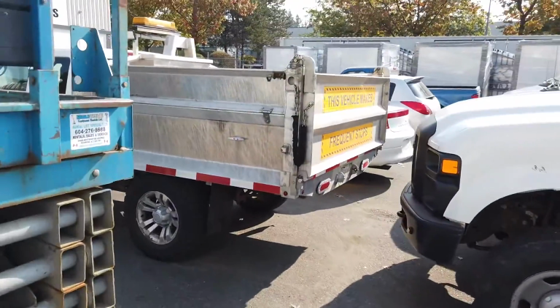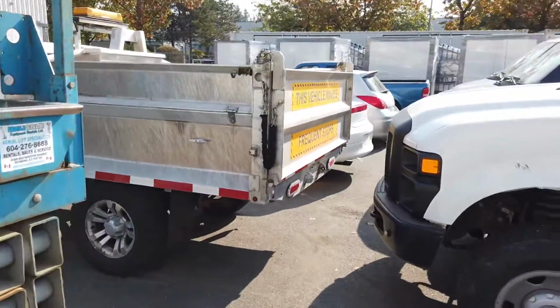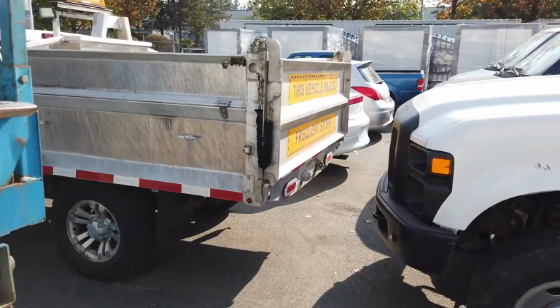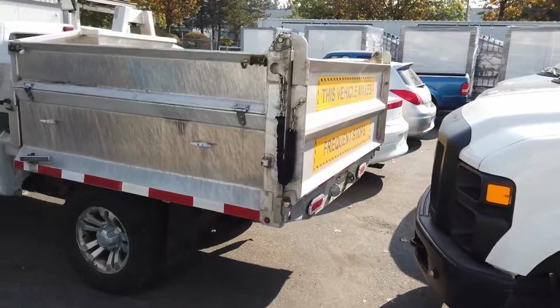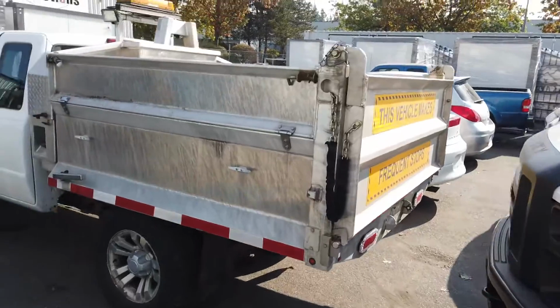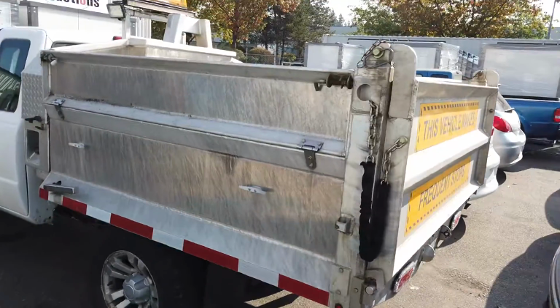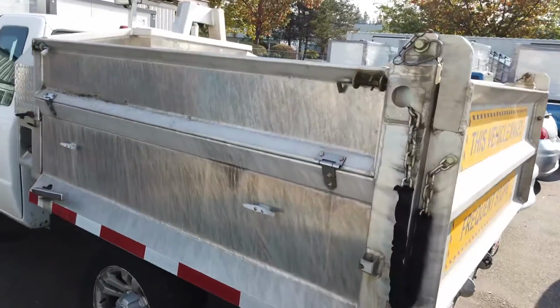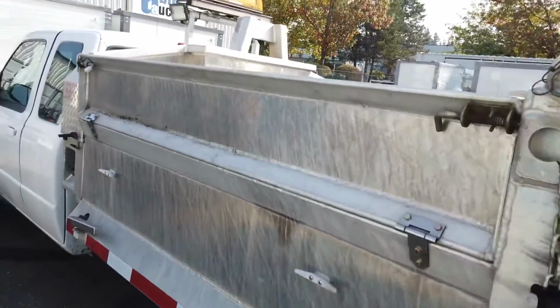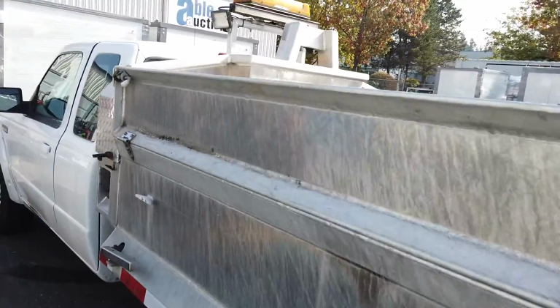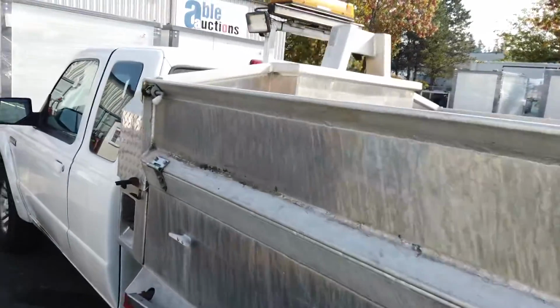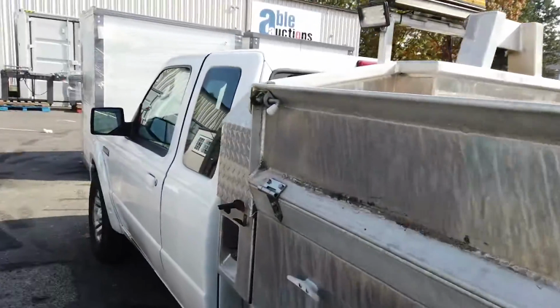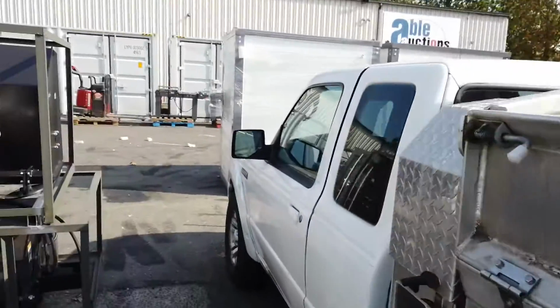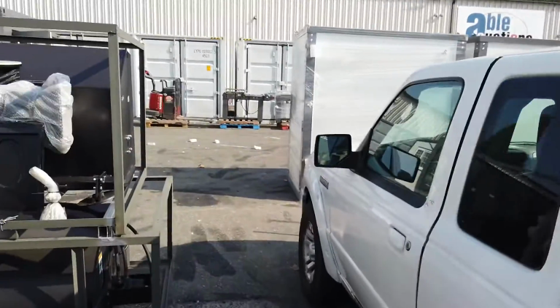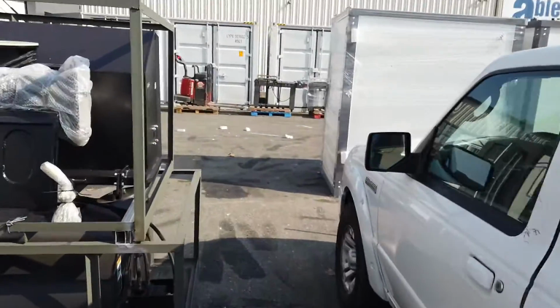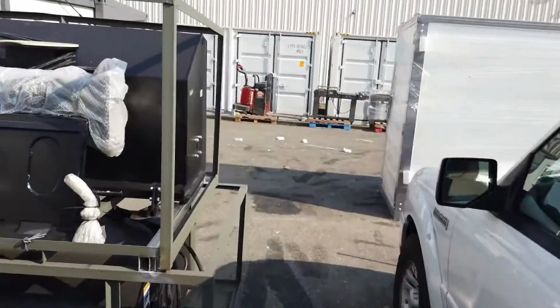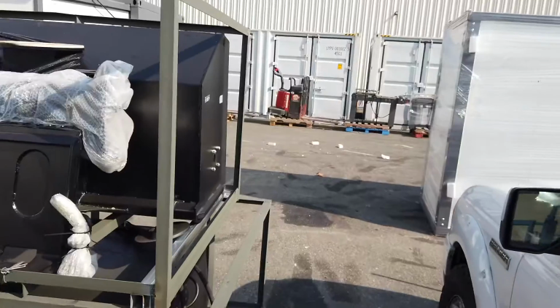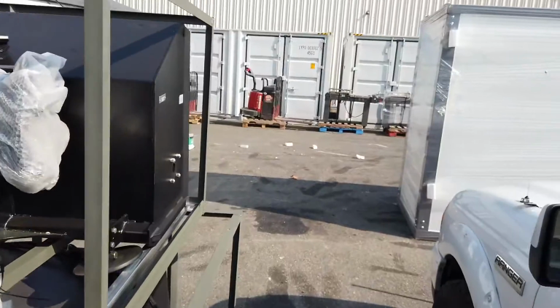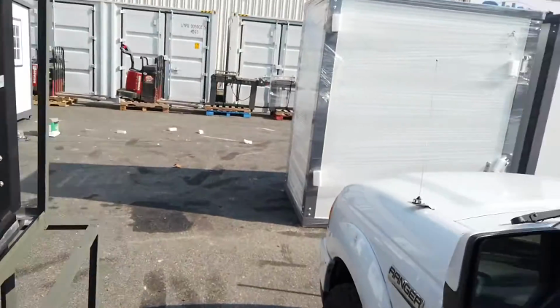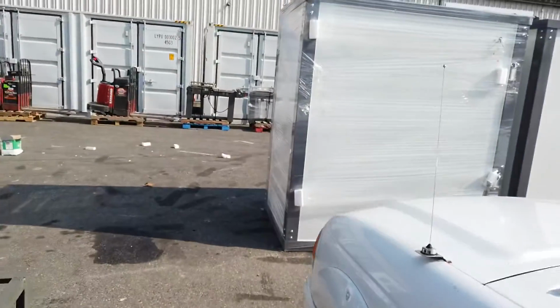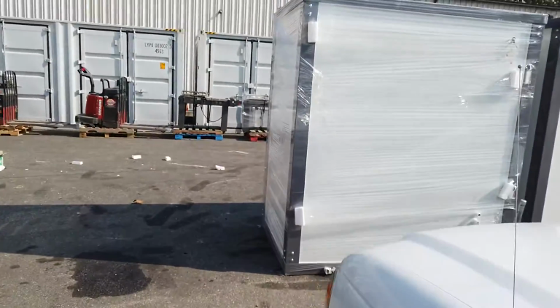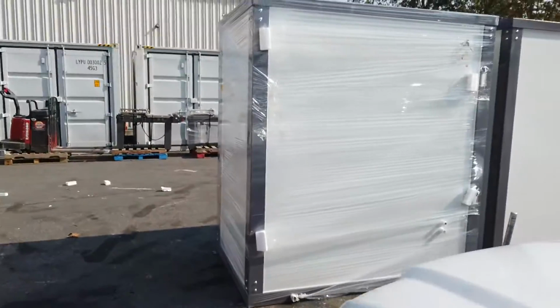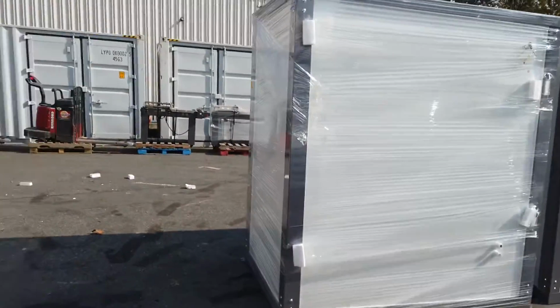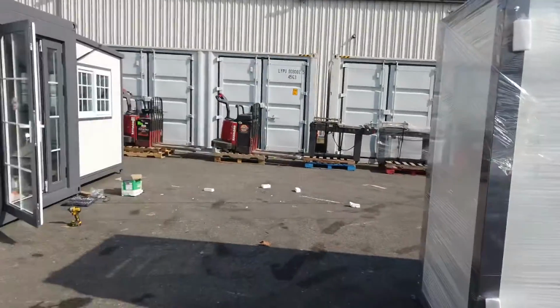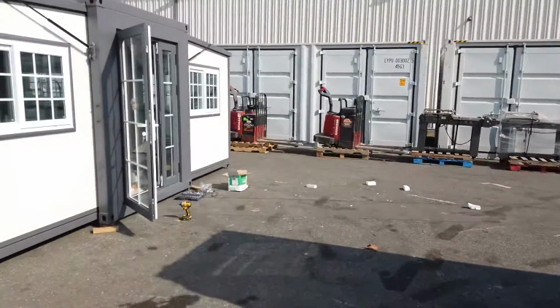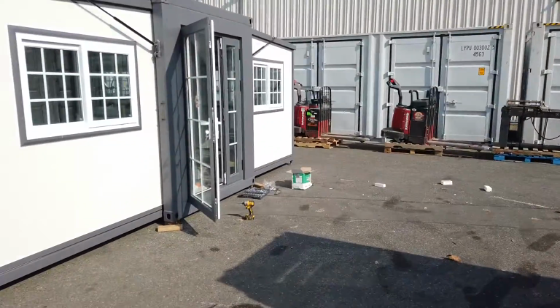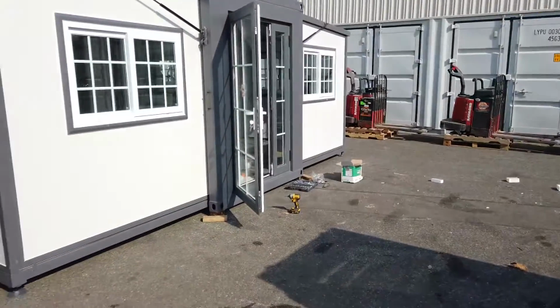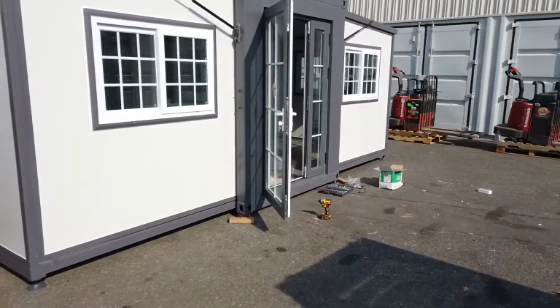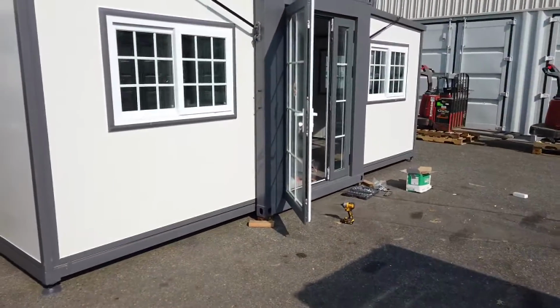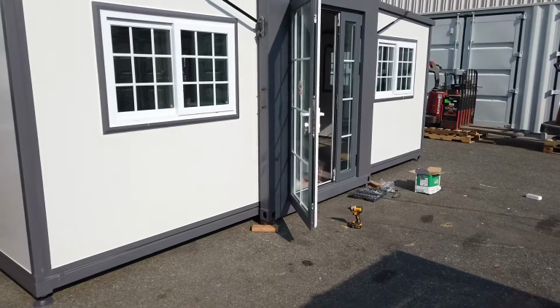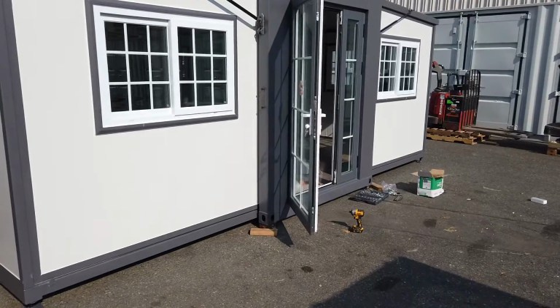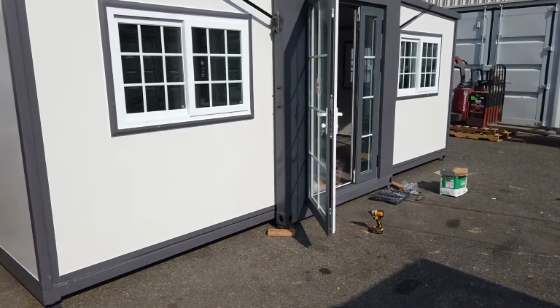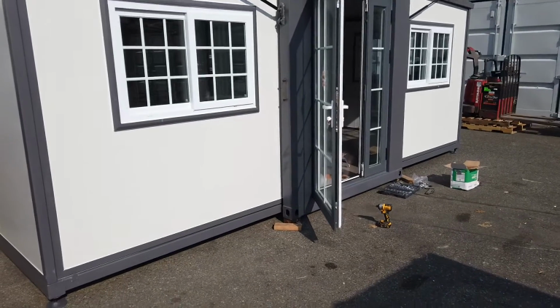There's a very nice small dump truck as well. Again, this auction is Saturday October 10th, starts at 9:30 a.m., including this fold-up house.